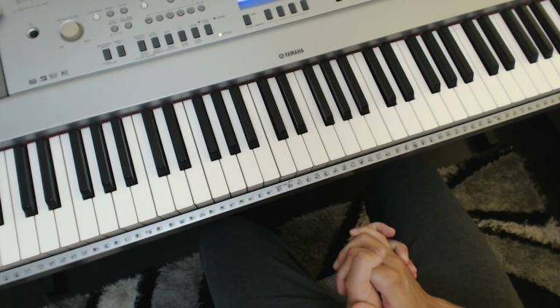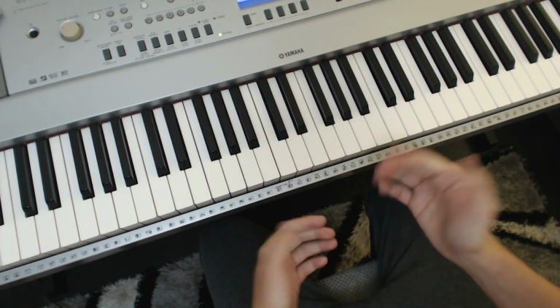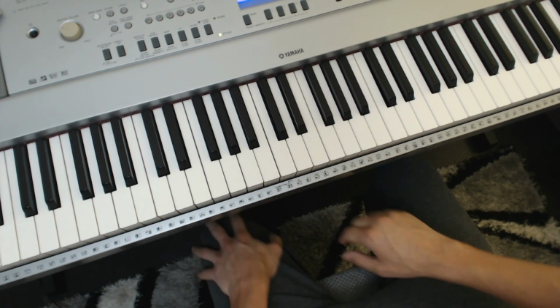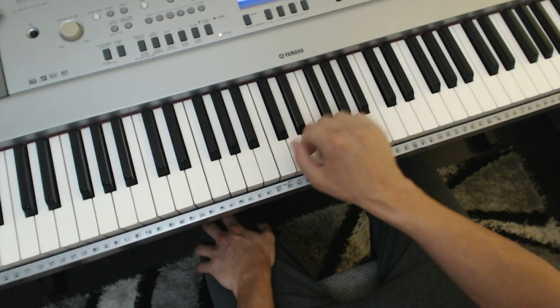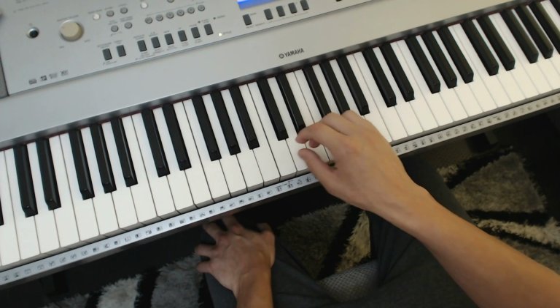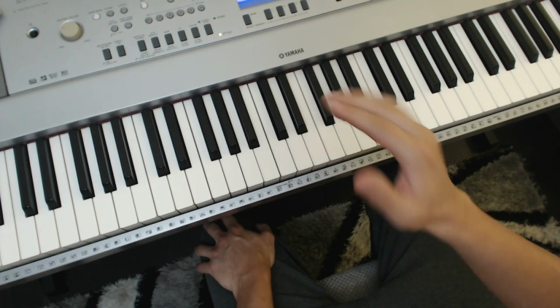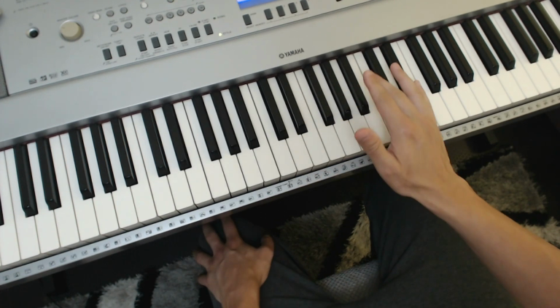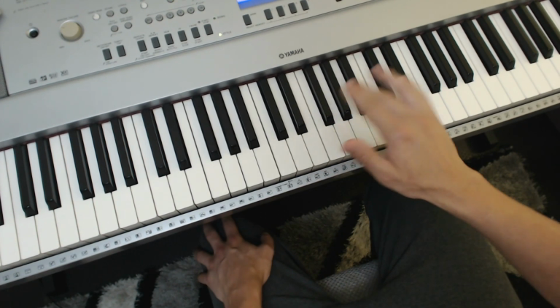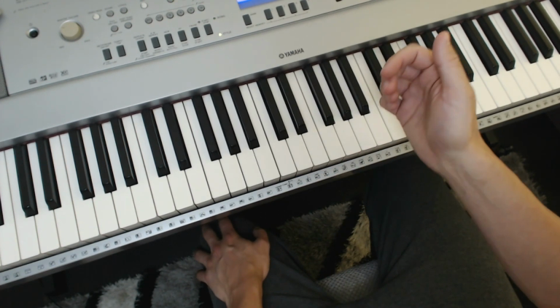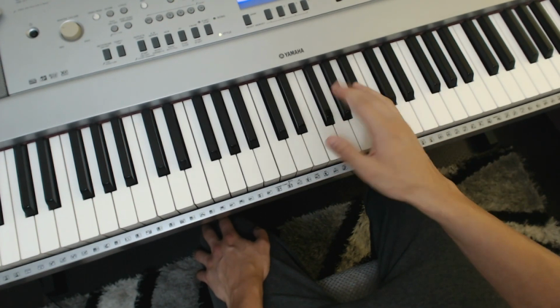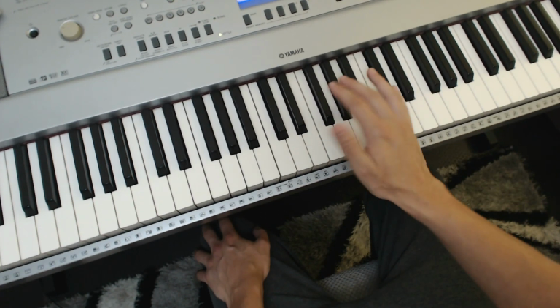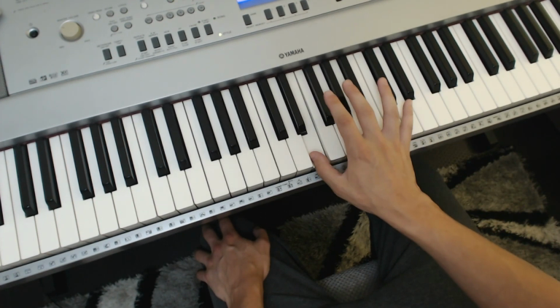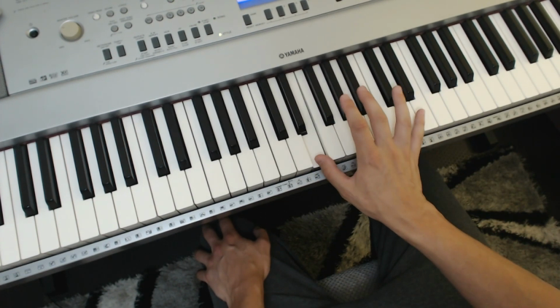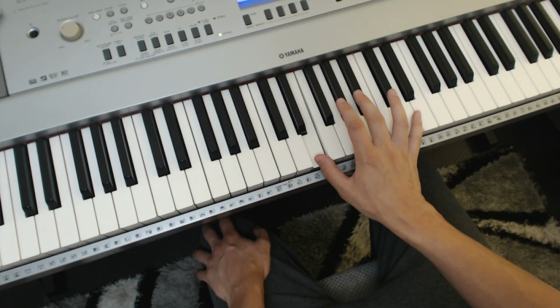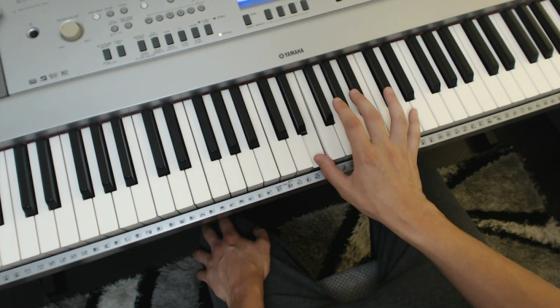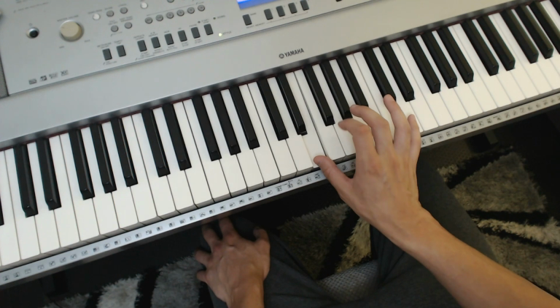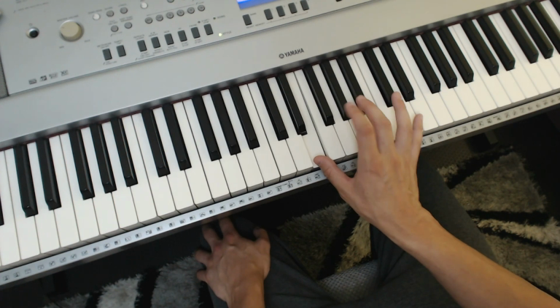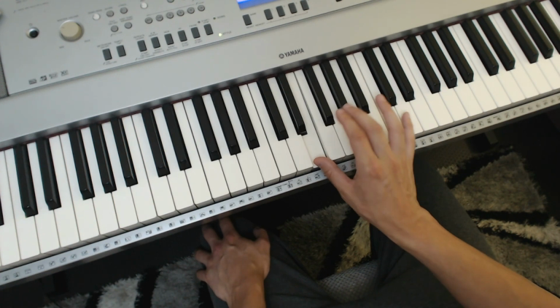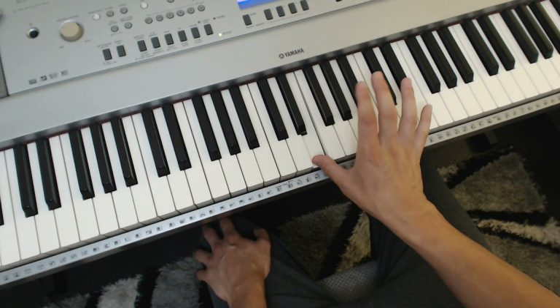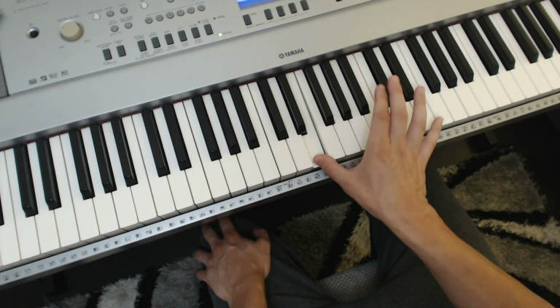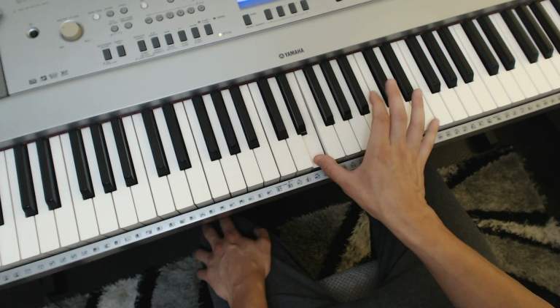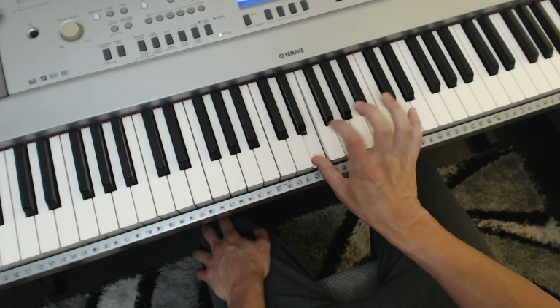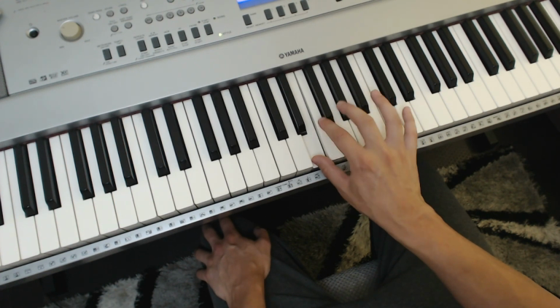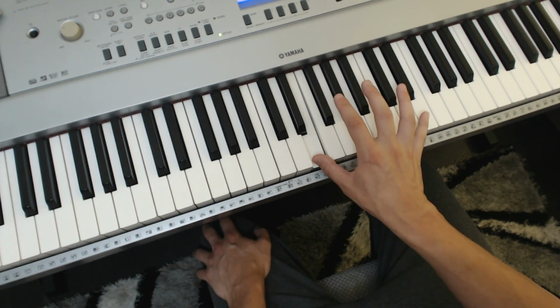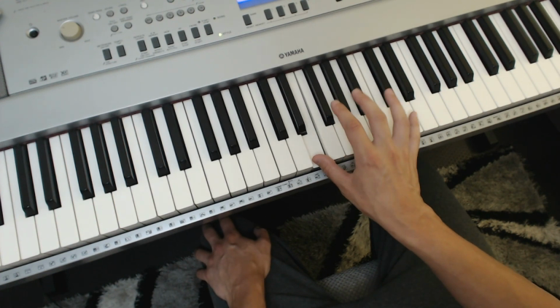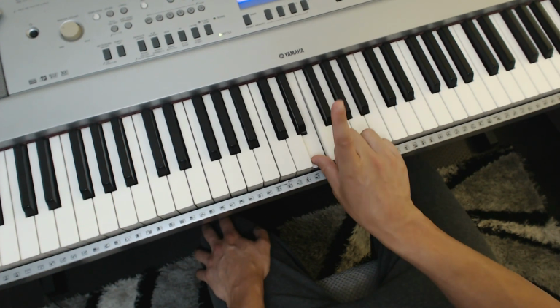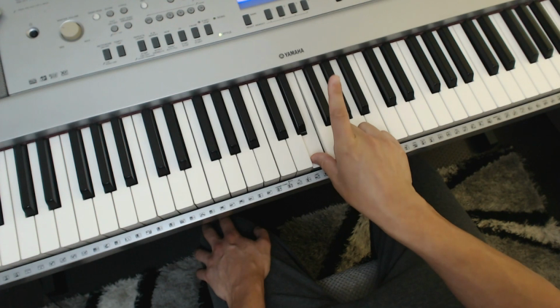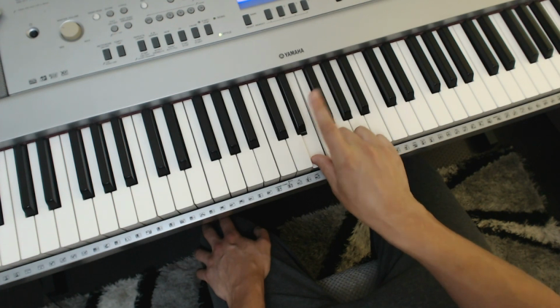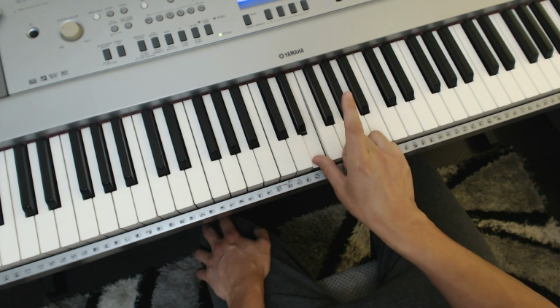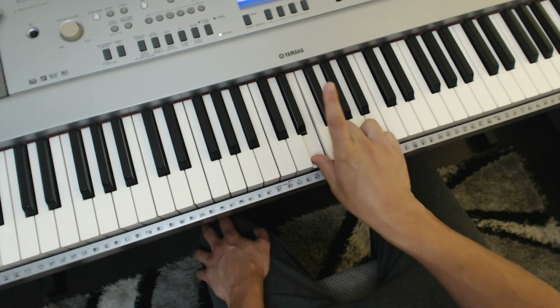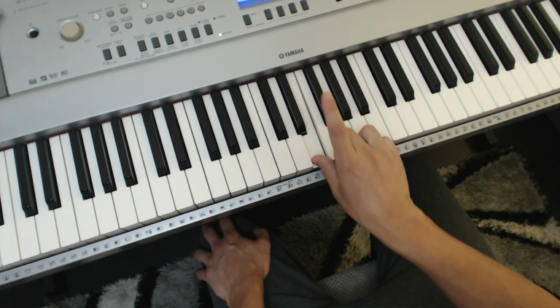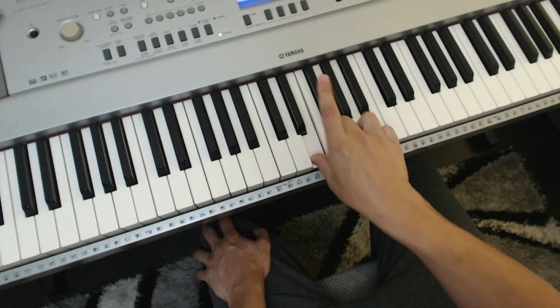So it goes like this: you're going to put your thumb on any note that you want. I'll start on middle E, for example. And all you need to do is do a chromatic alternation with every finger combination. It's not about speed — if anything, it's about precision and endurance.